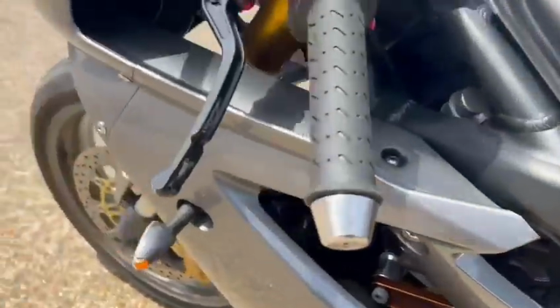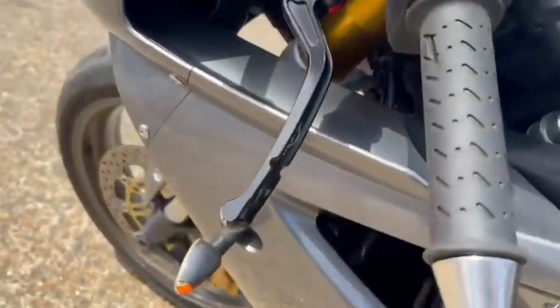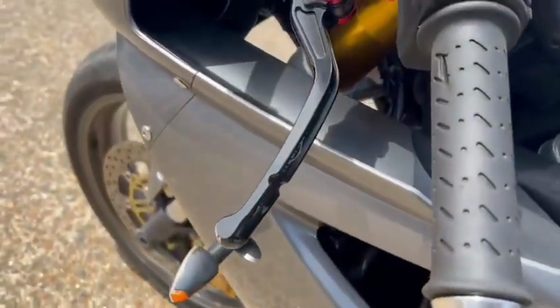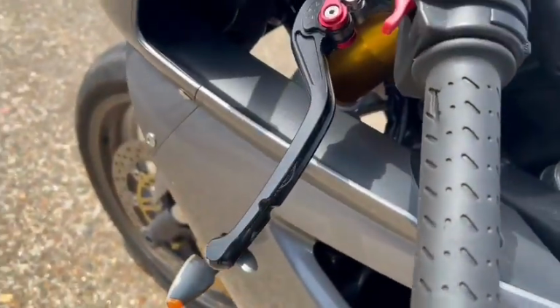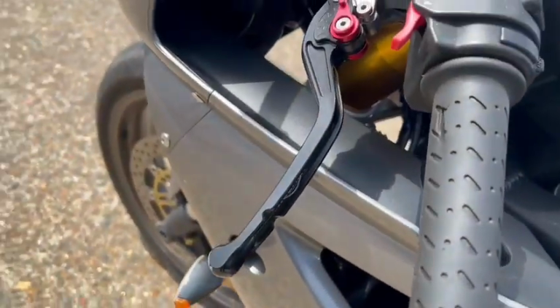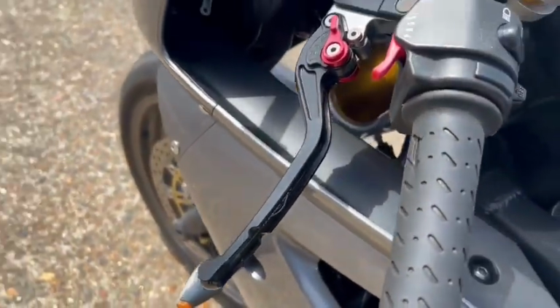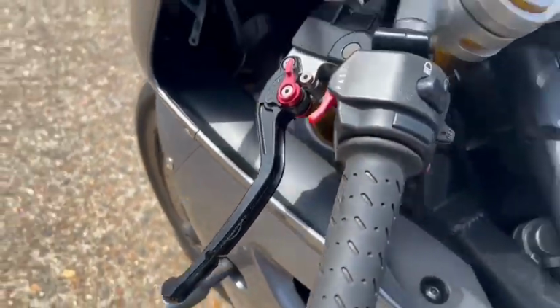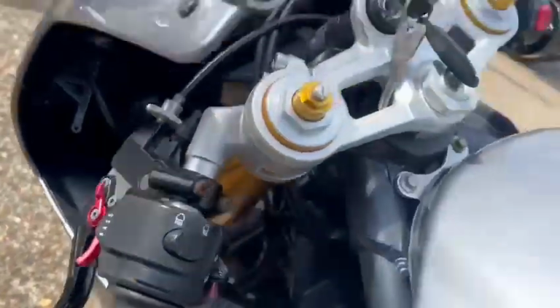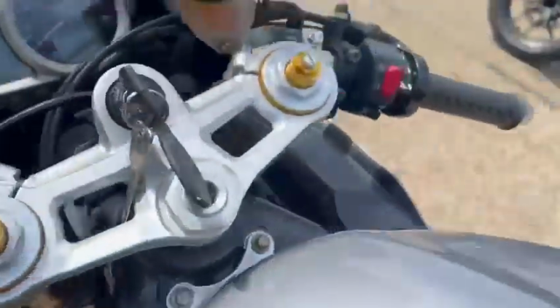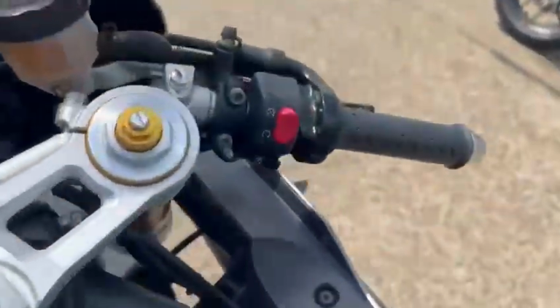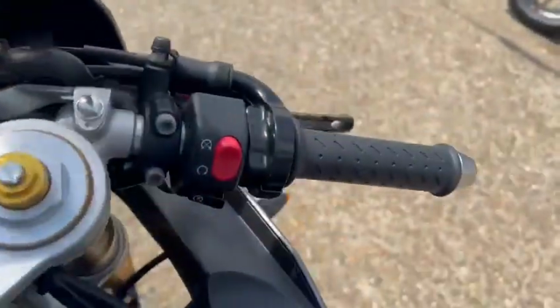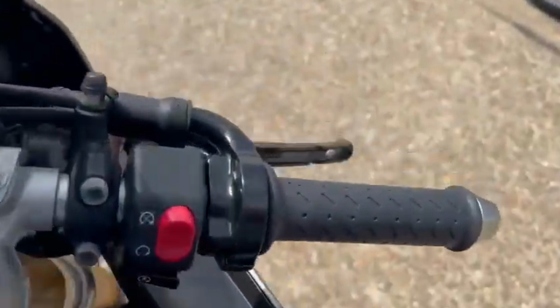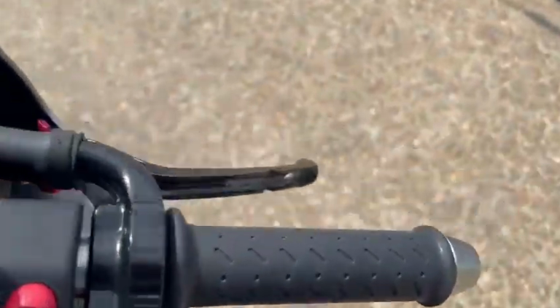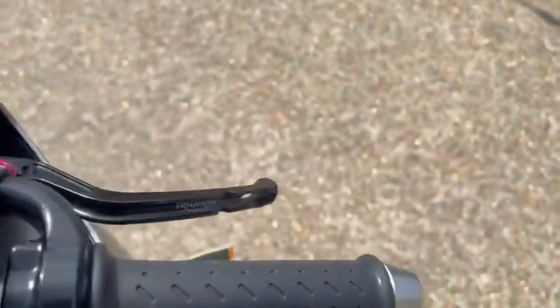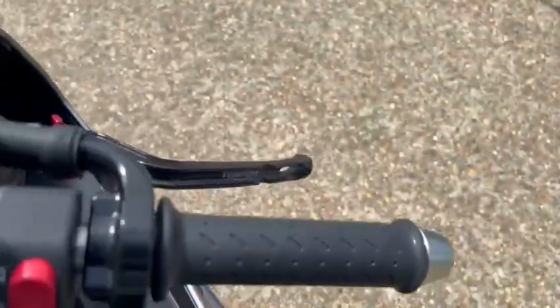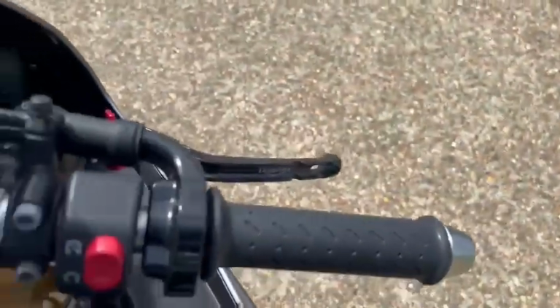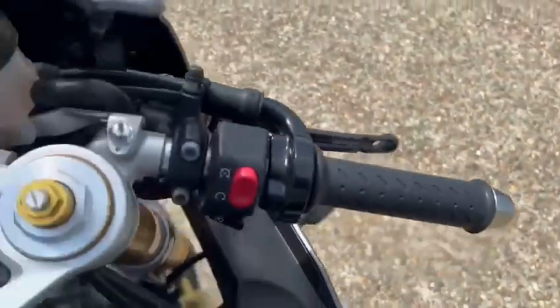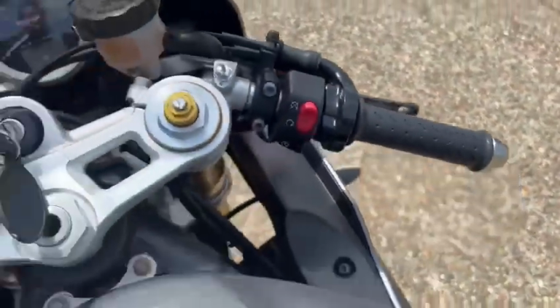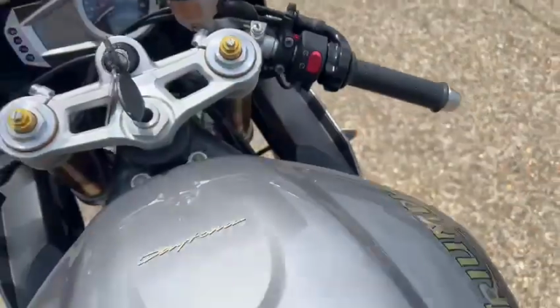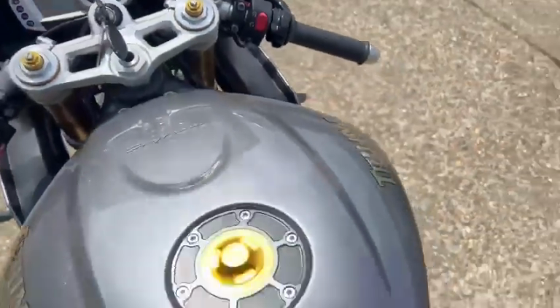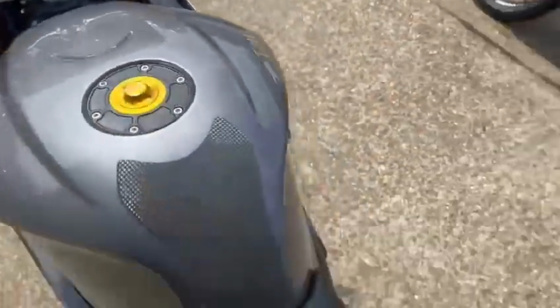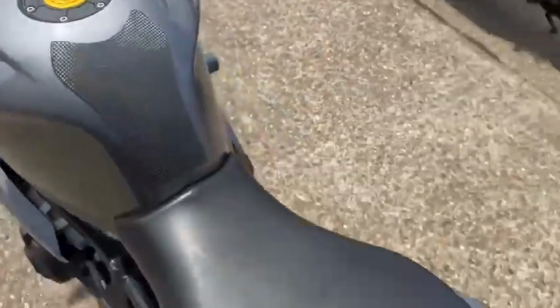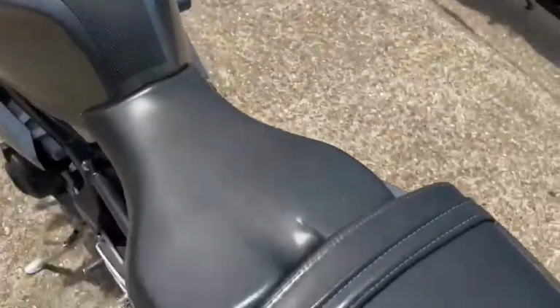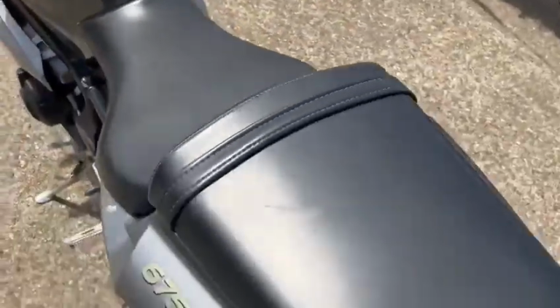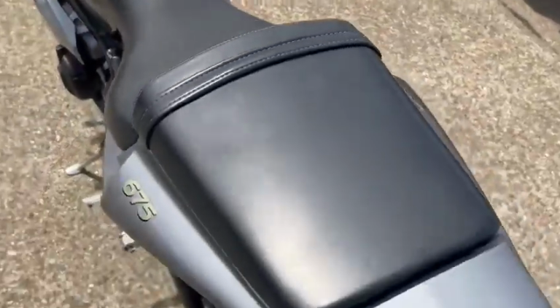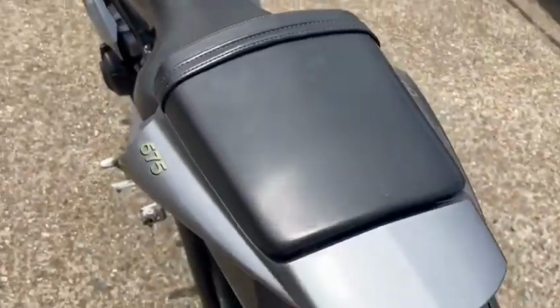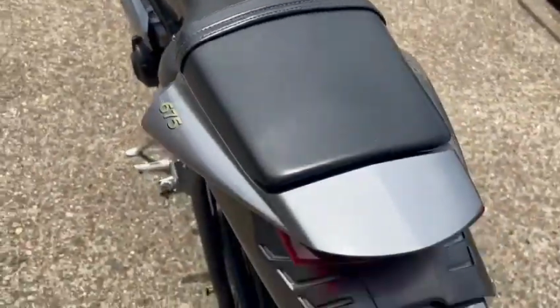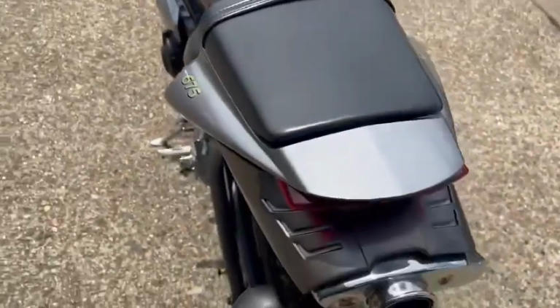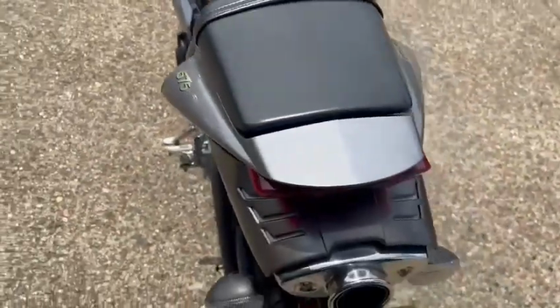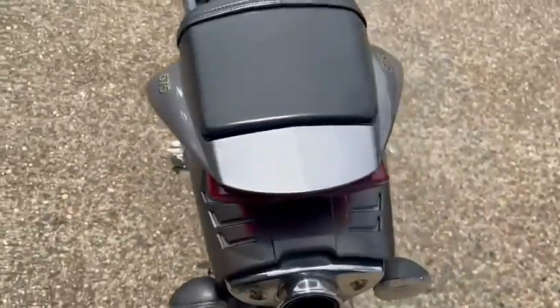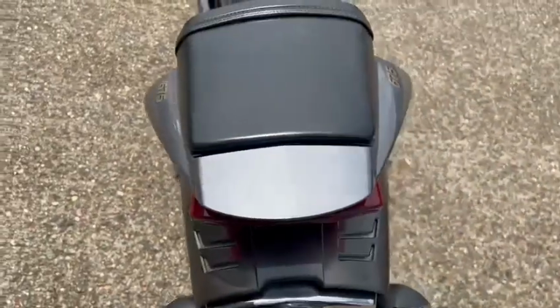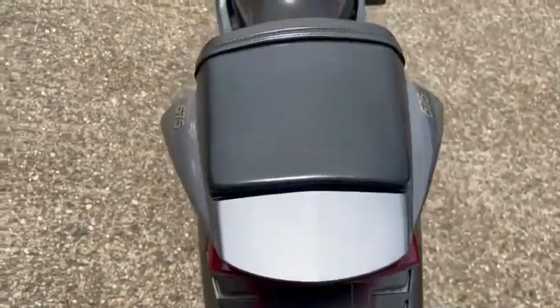I also have aftermarket levers on both sides. The rear seat's in nice condition.